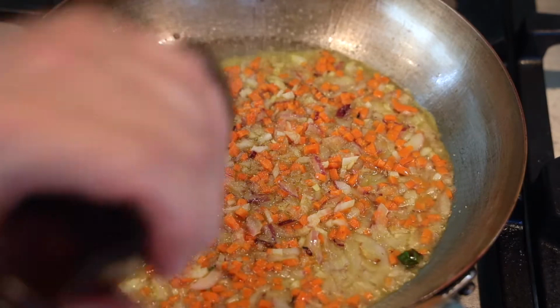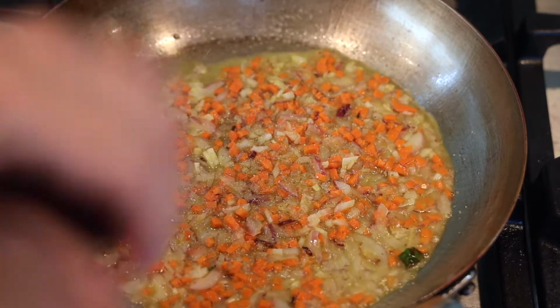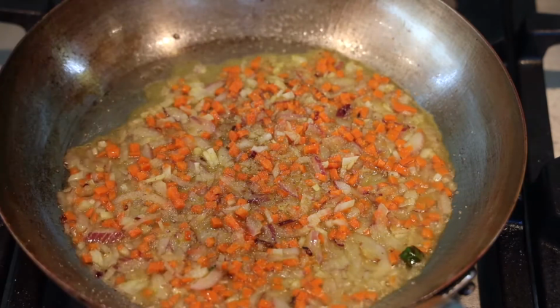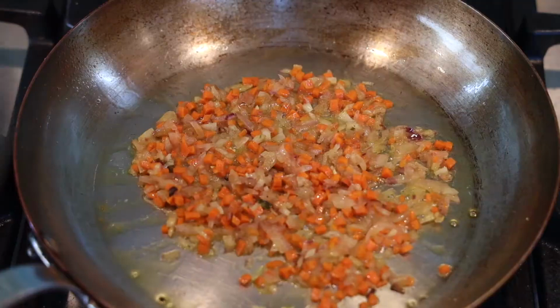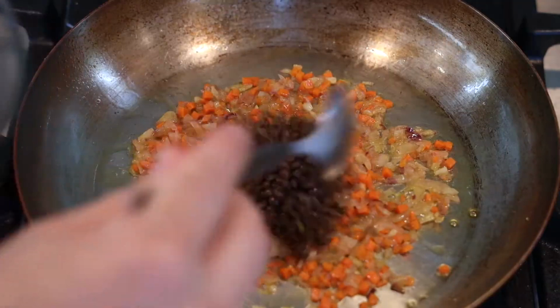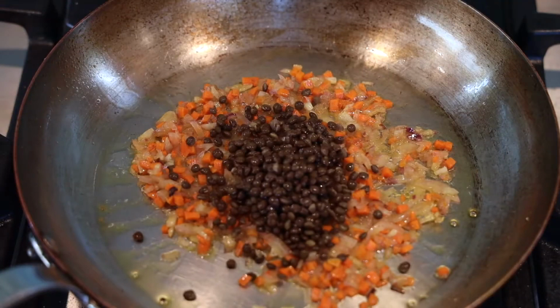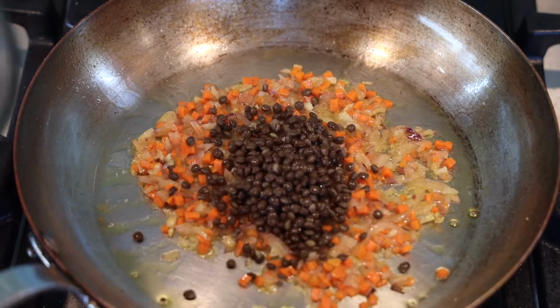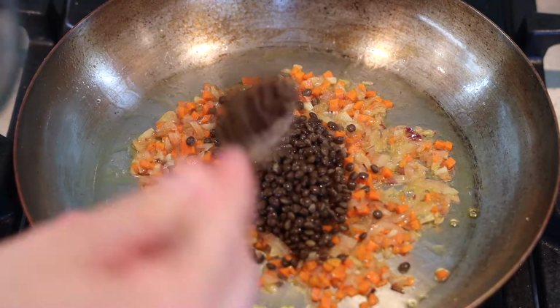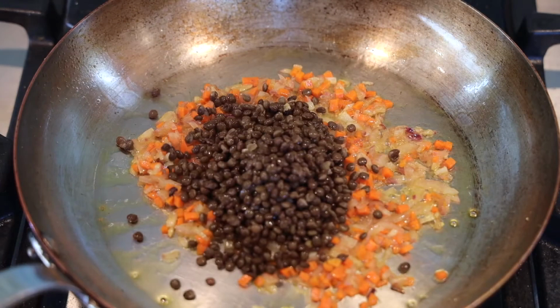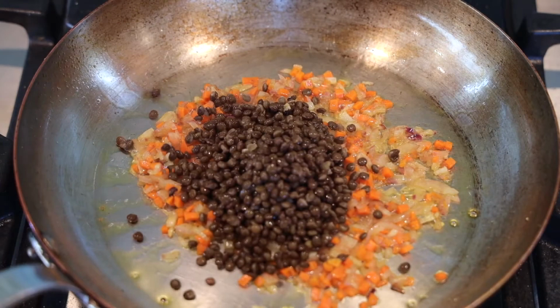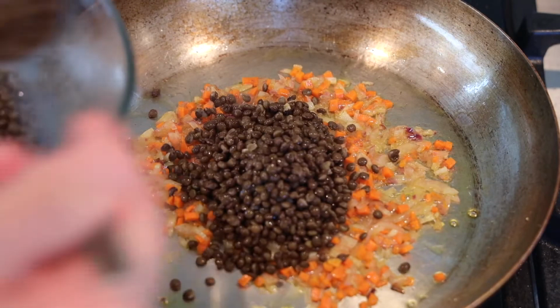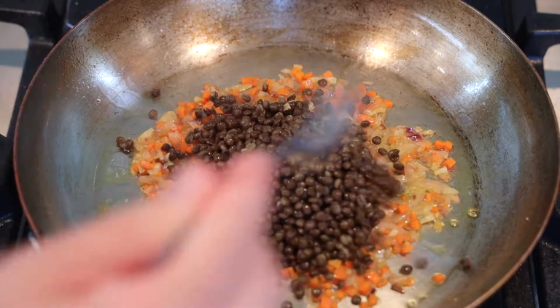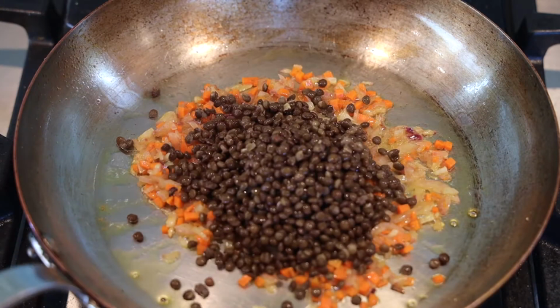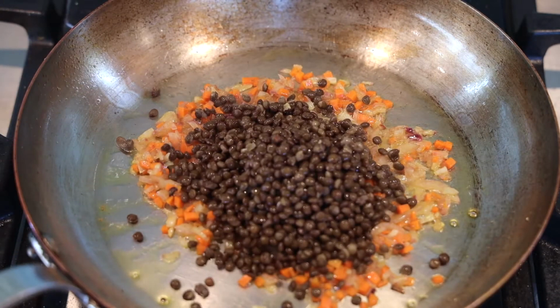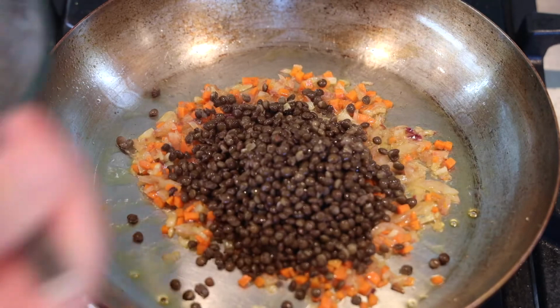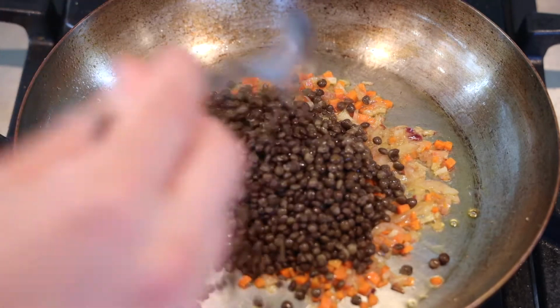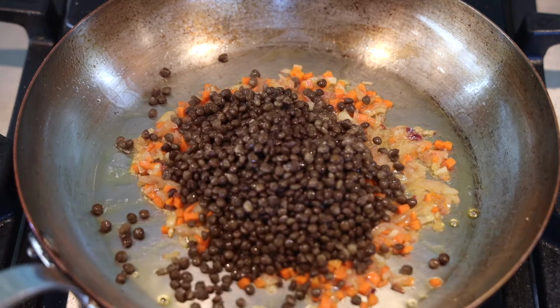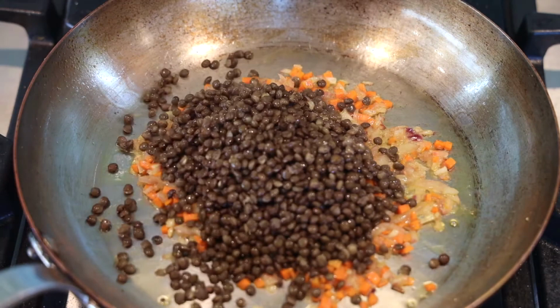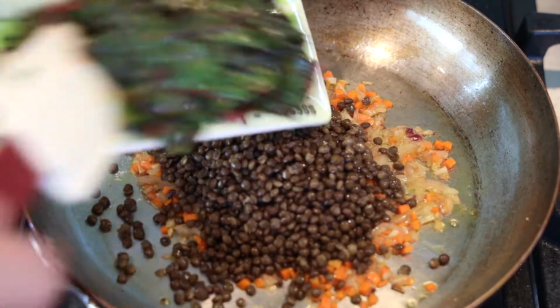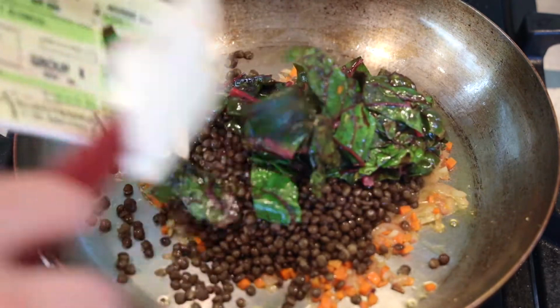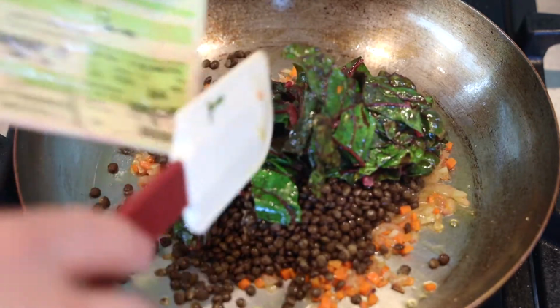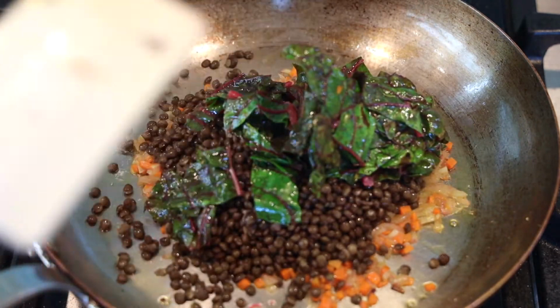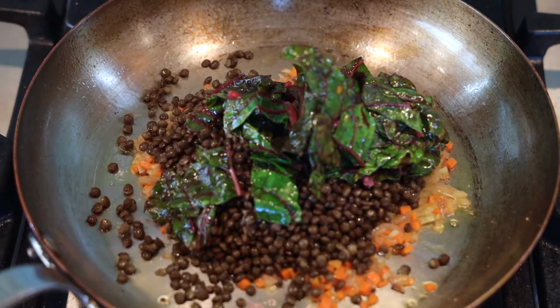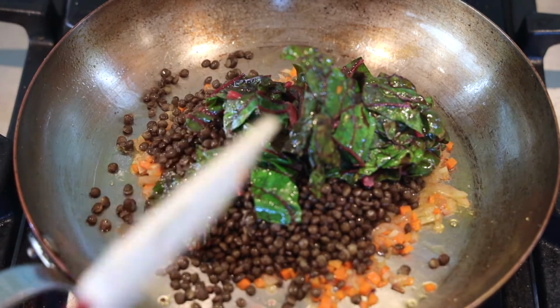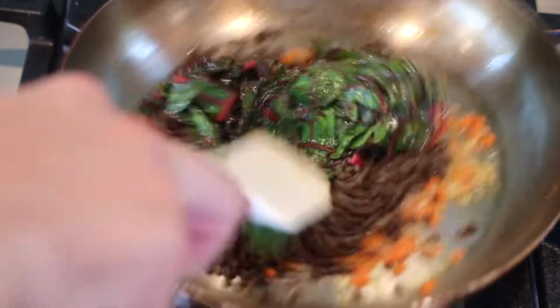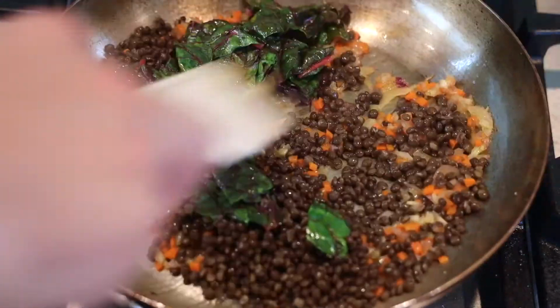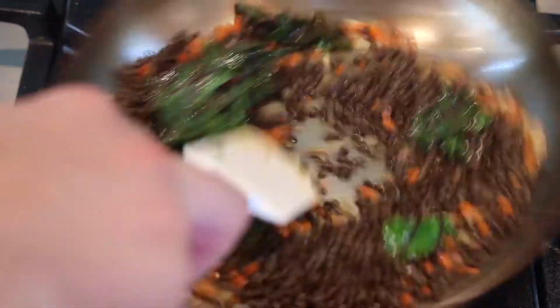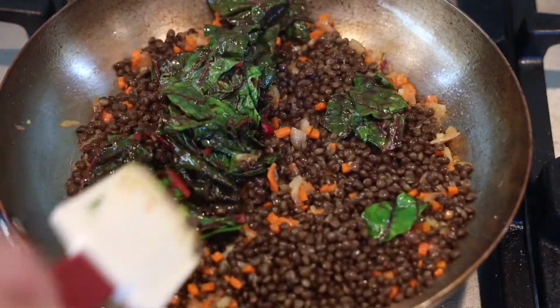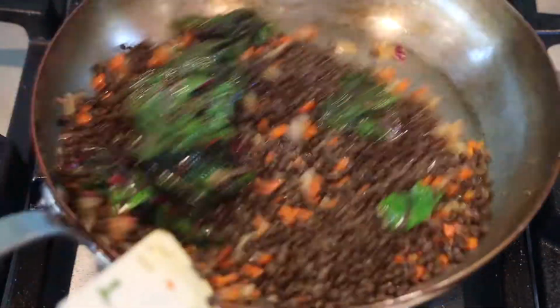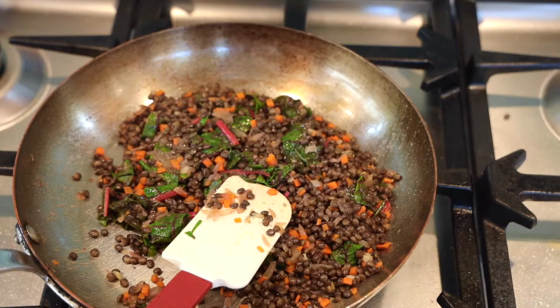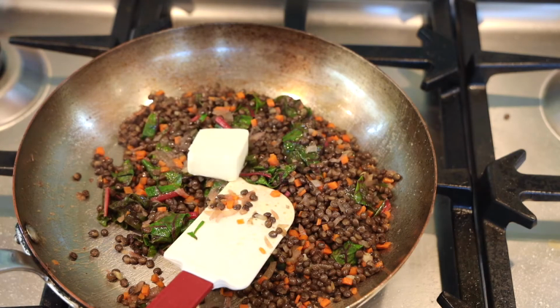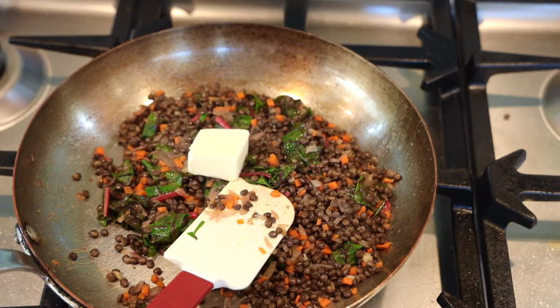Now add a little salt, a little pepper, and add your lentils directly to that pan. Keep in mind all your vegetables are cooked and soft, so you don't really need to cook it any further. You just want to heat everything up and kind of marry those flavors together. Give it a nice little toss and you're all good.